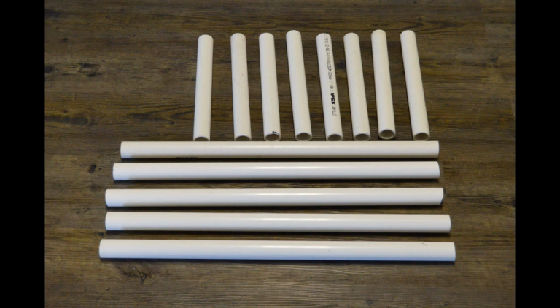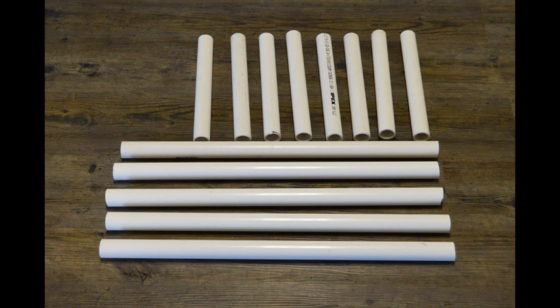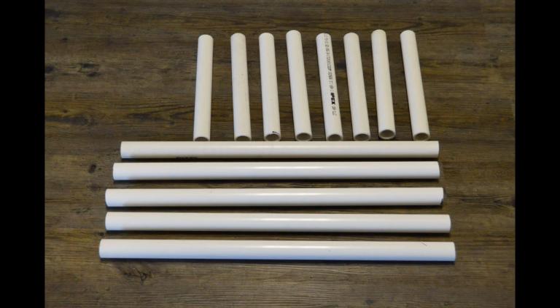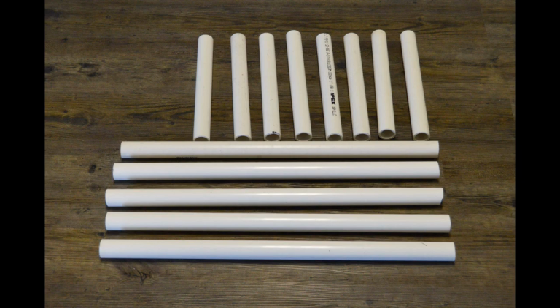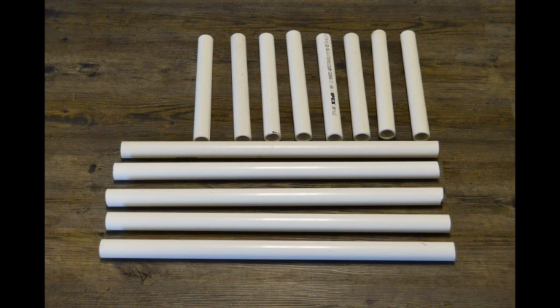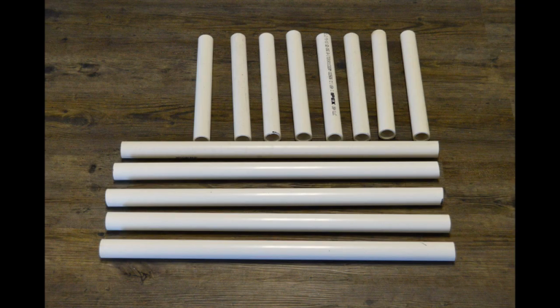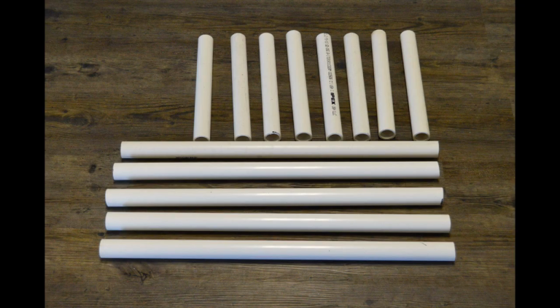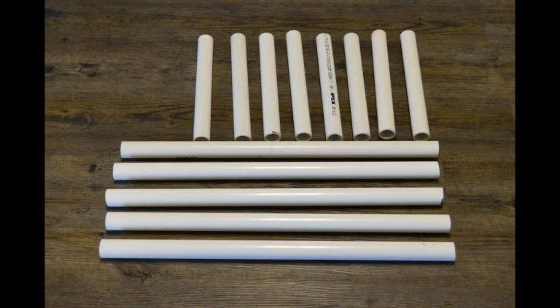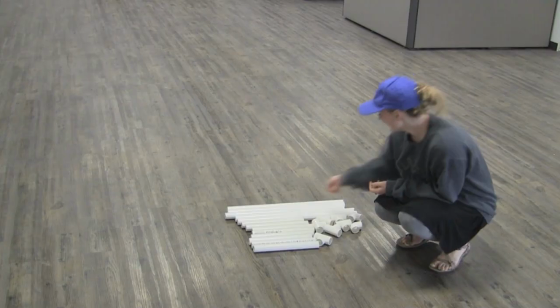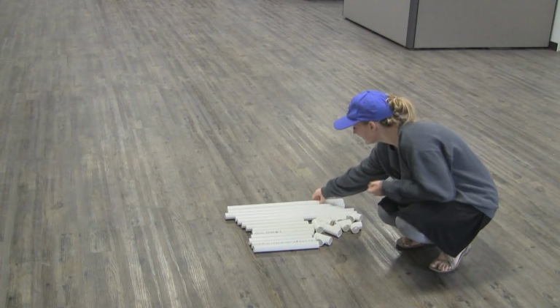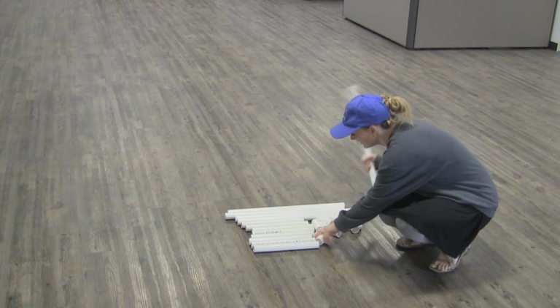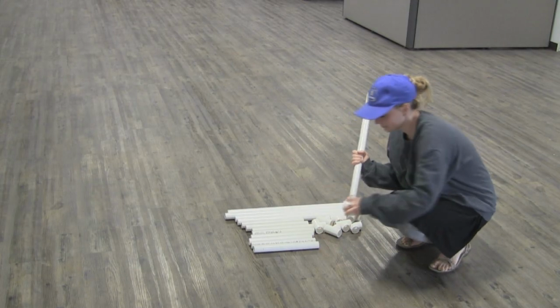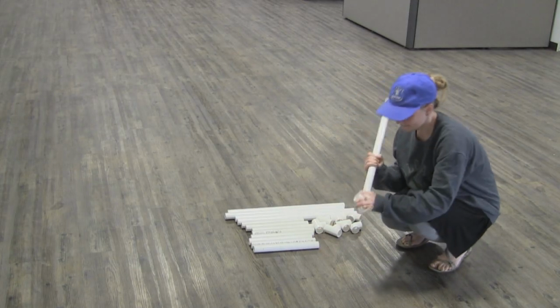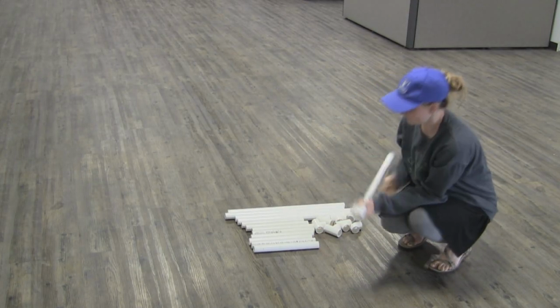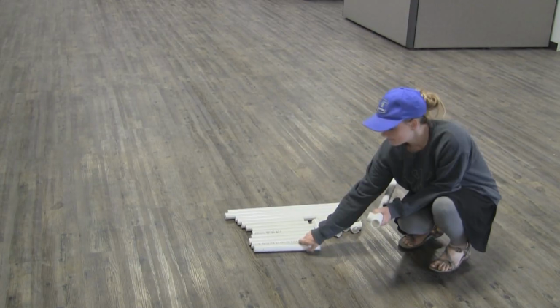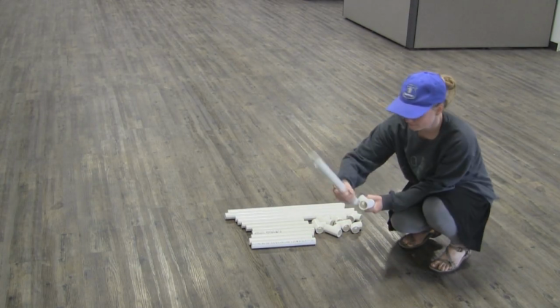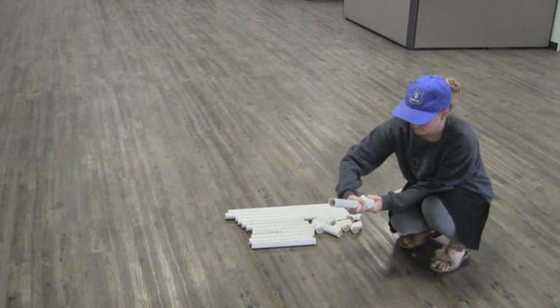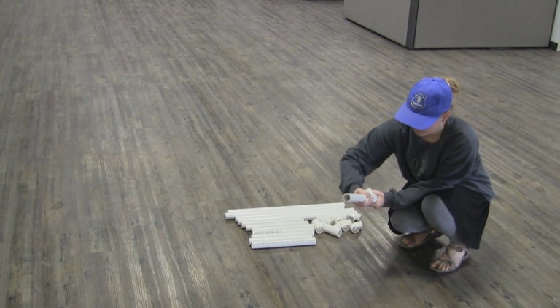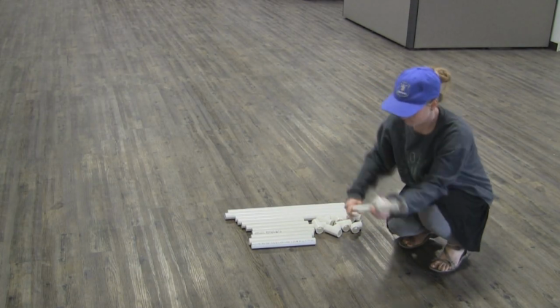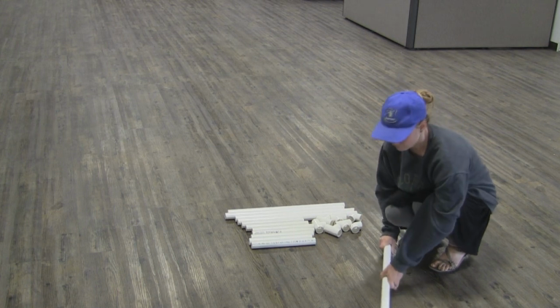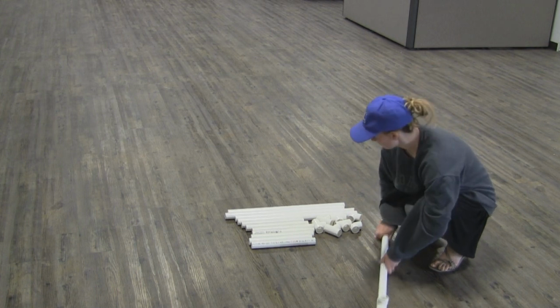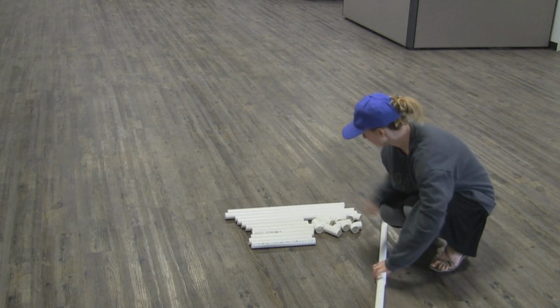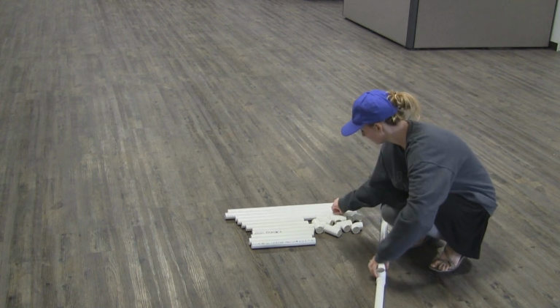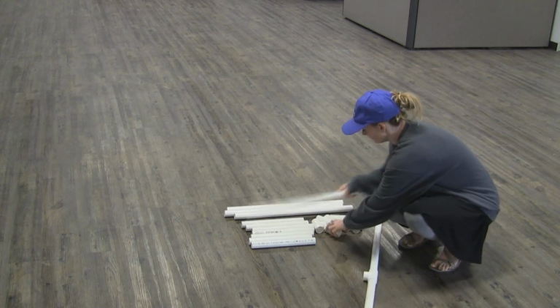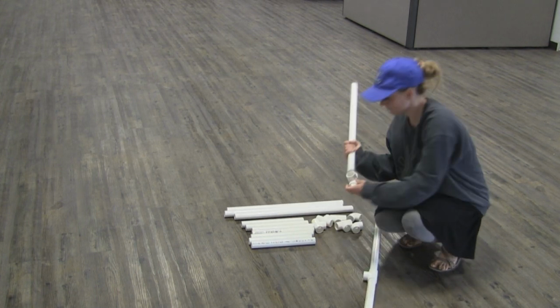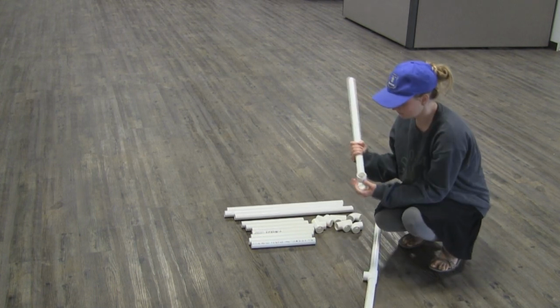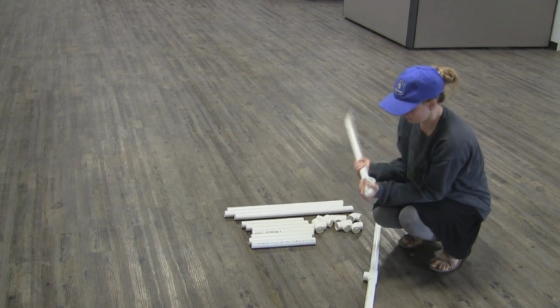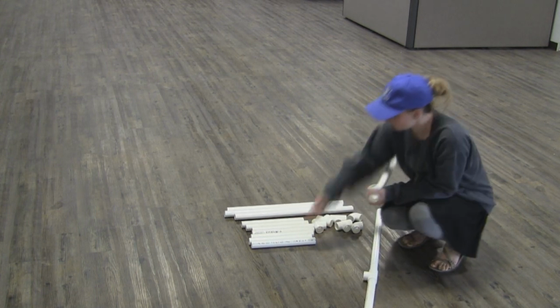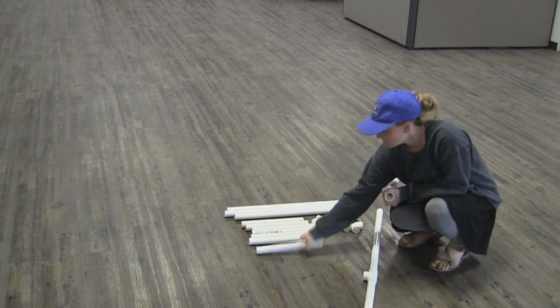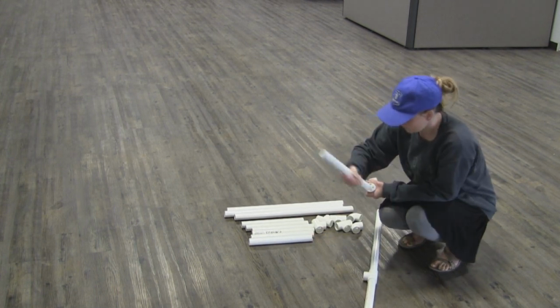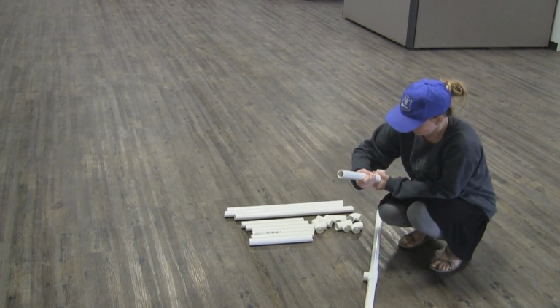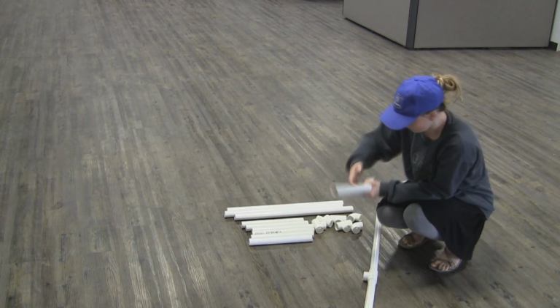Now that that's done we're ready to build. Start by taking a 1 foot piece, a 2 foot piece, and a tee, and connect them together. Then repeat that a second time. This is the base of your ladder.